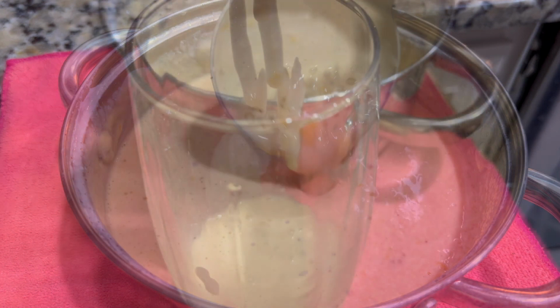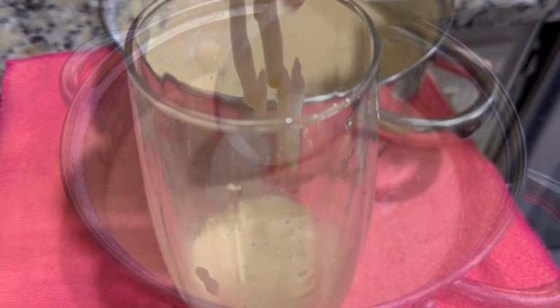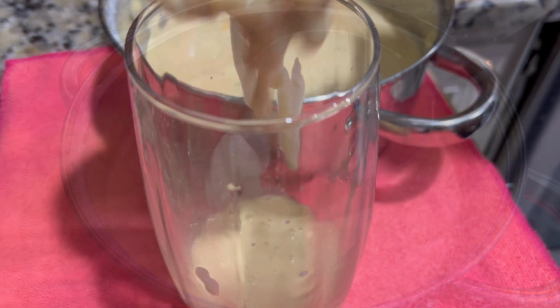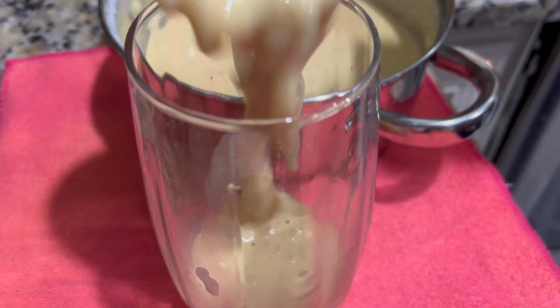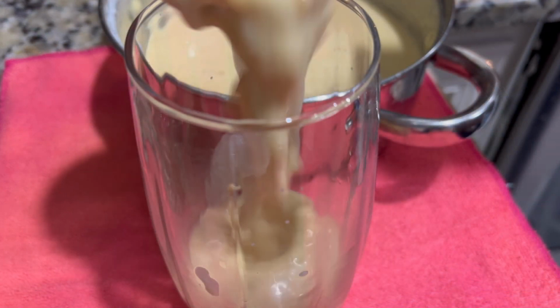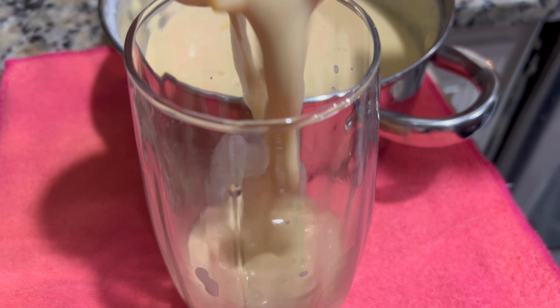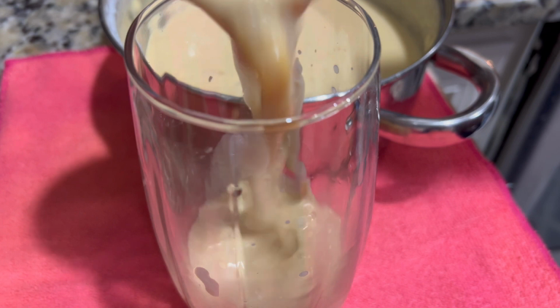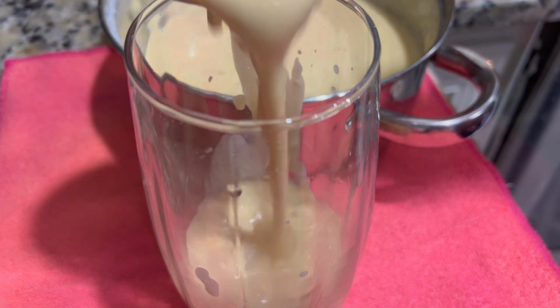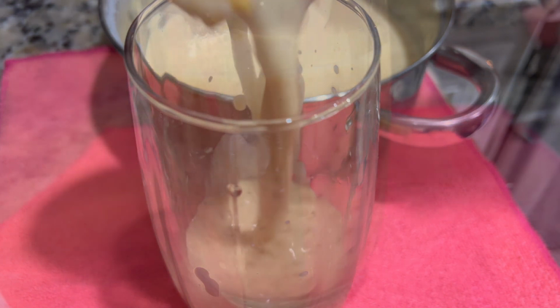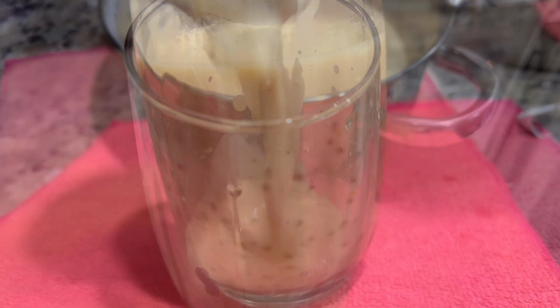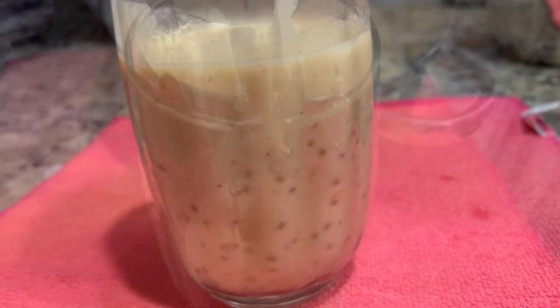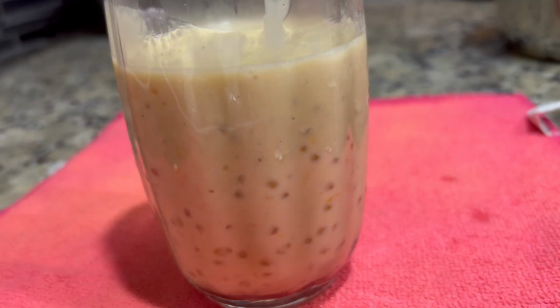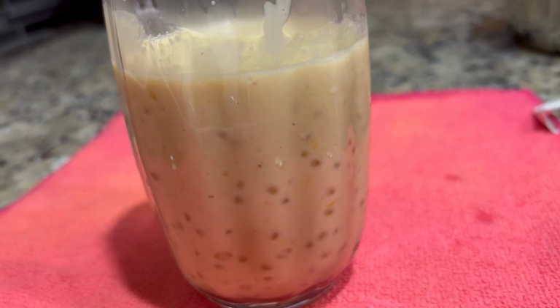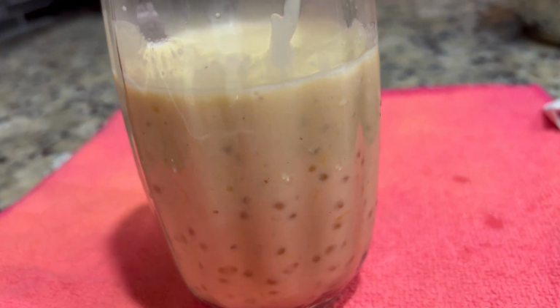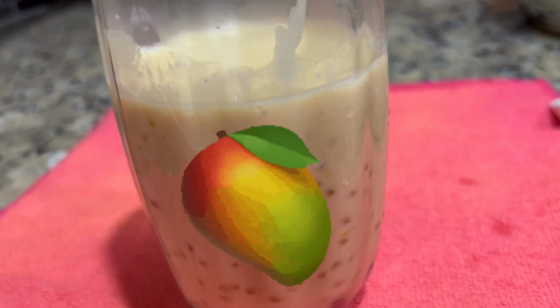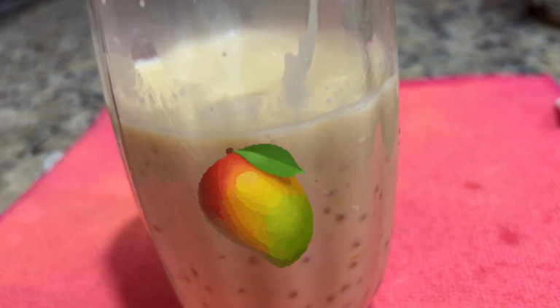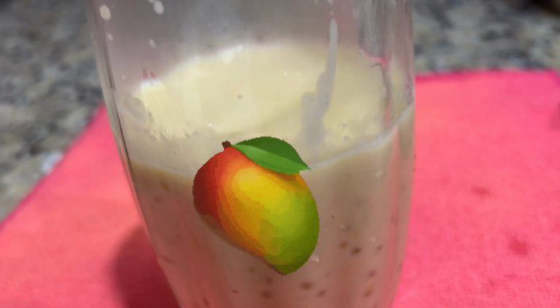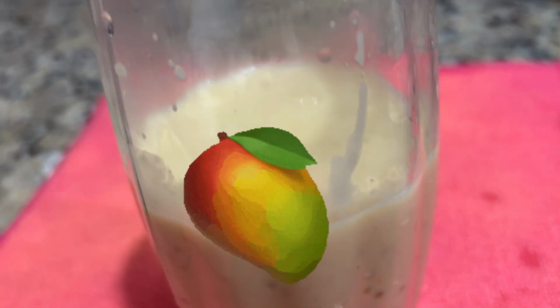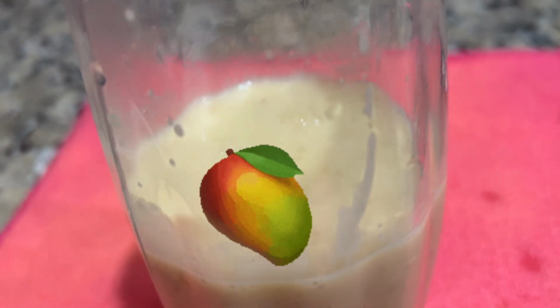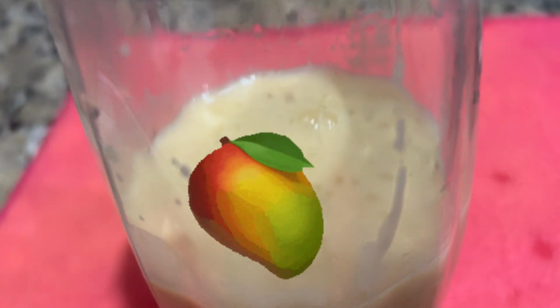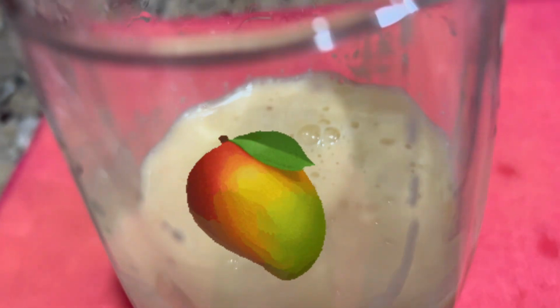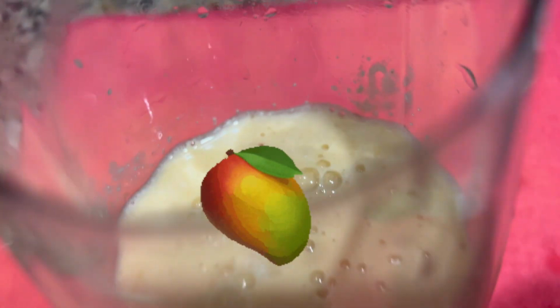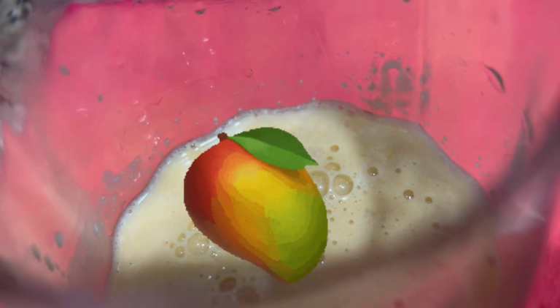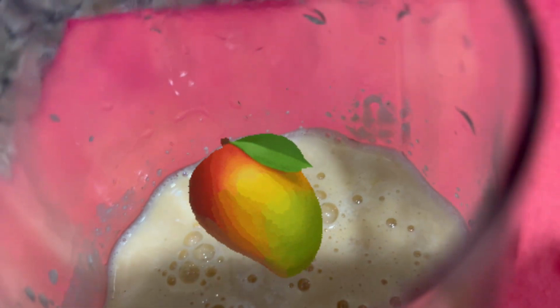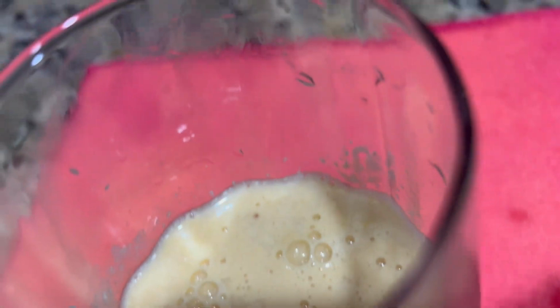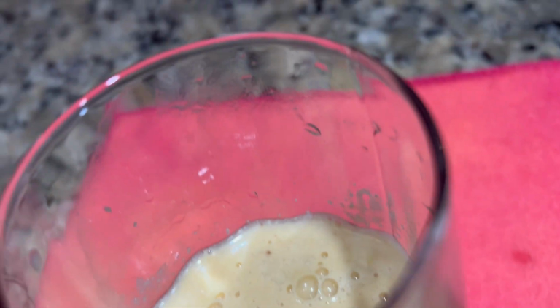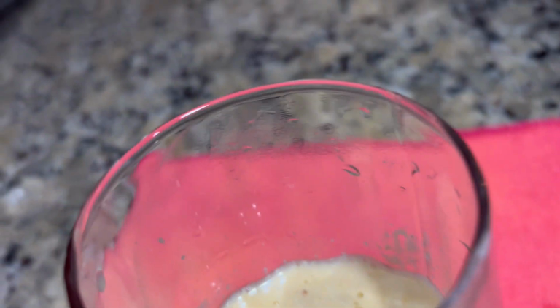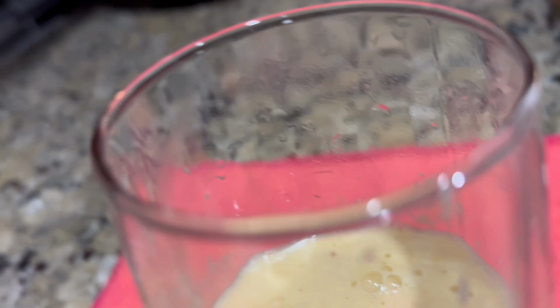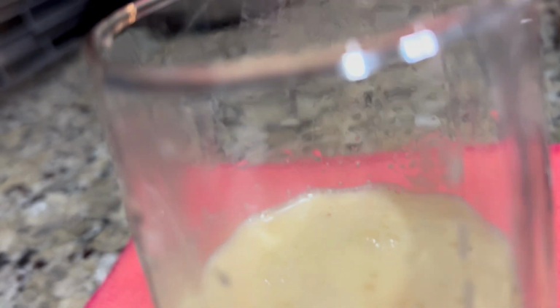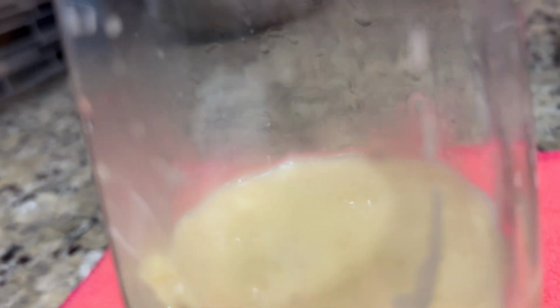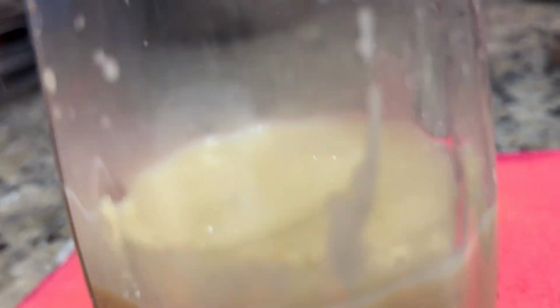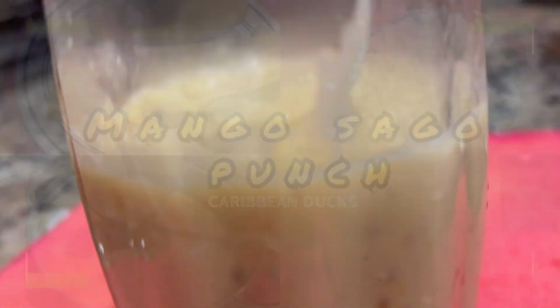And here you have it guys — our delicious mango sago punch, or if you want to call it our mango tapioca punch. Put it in a glass, nice and chilled, and ready to enjoy.